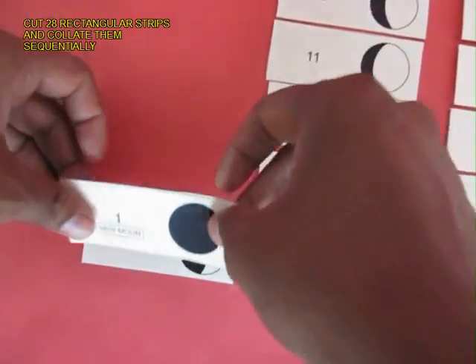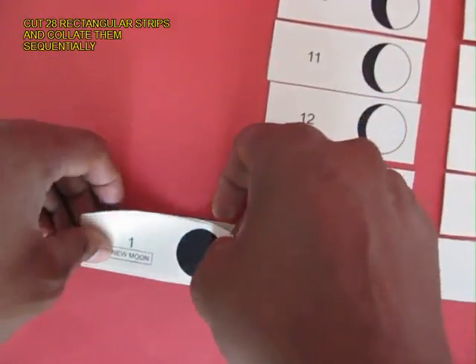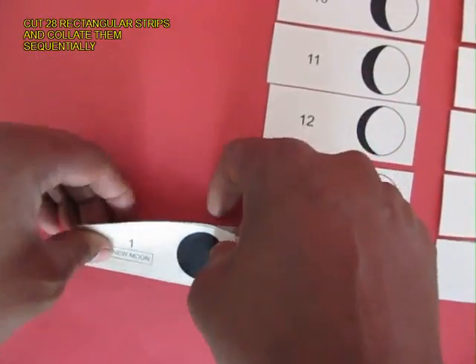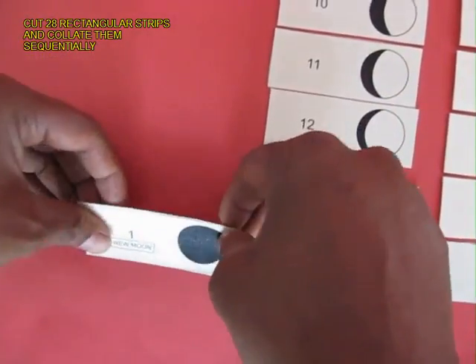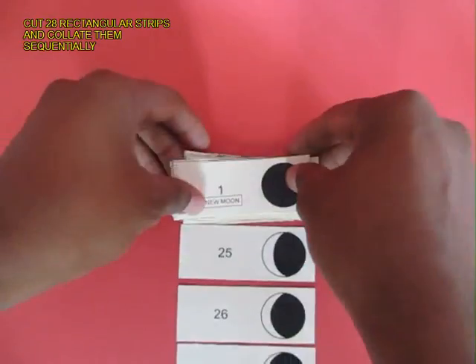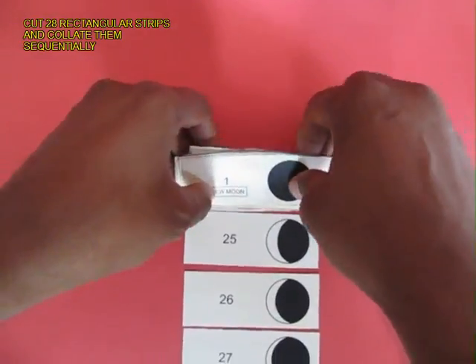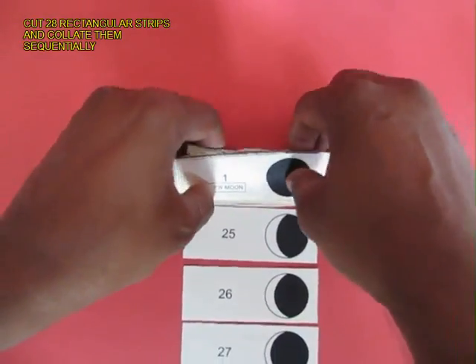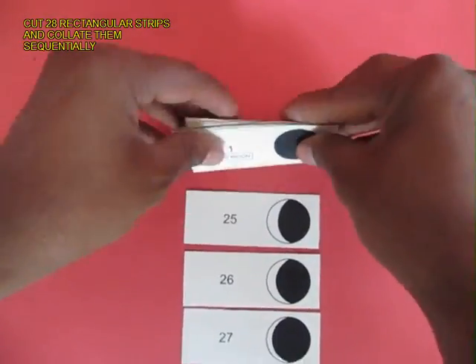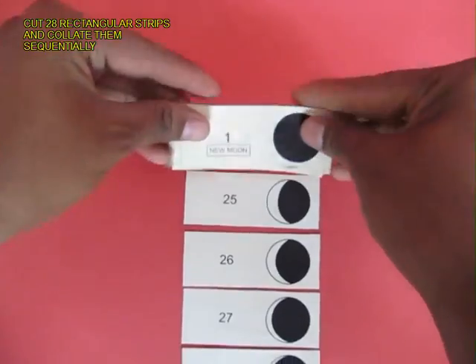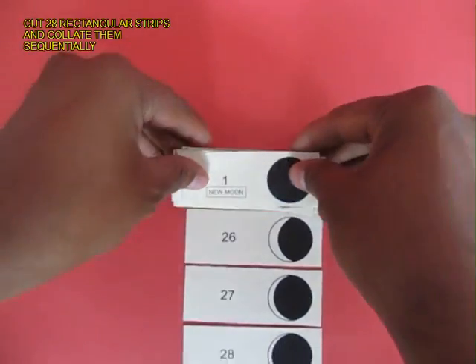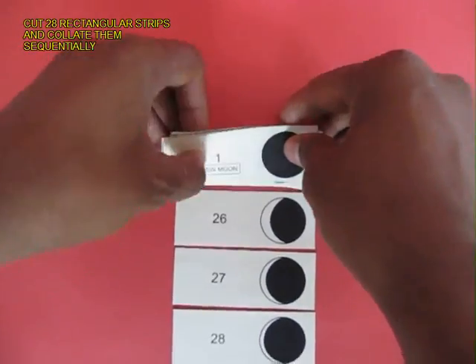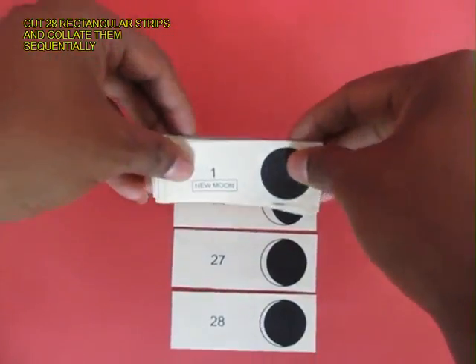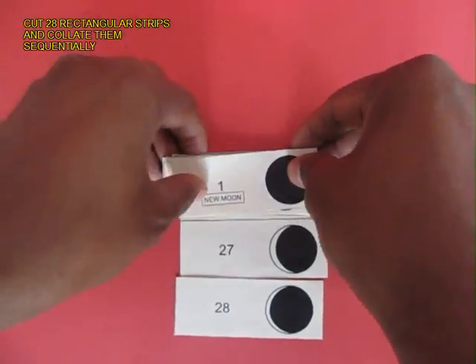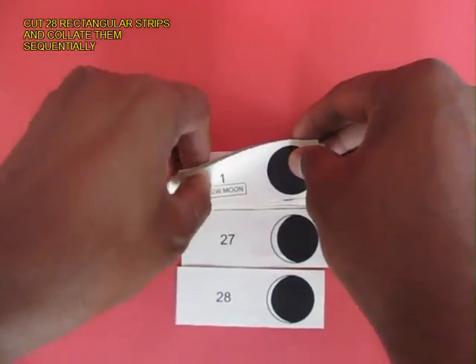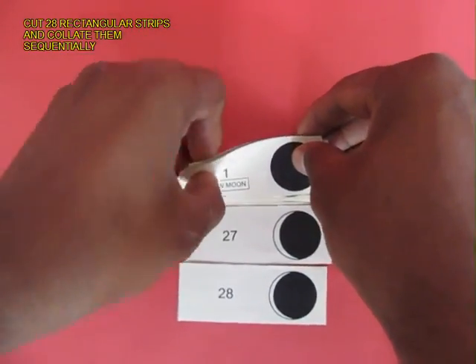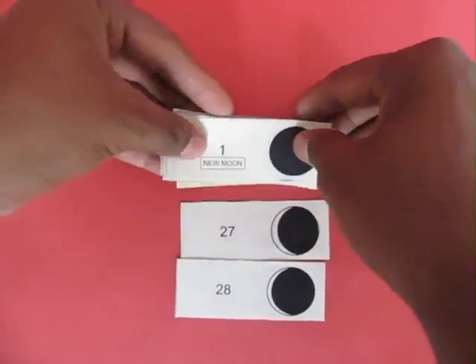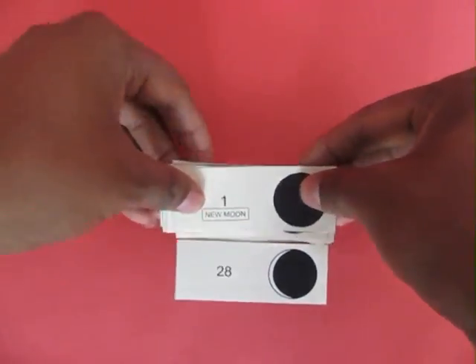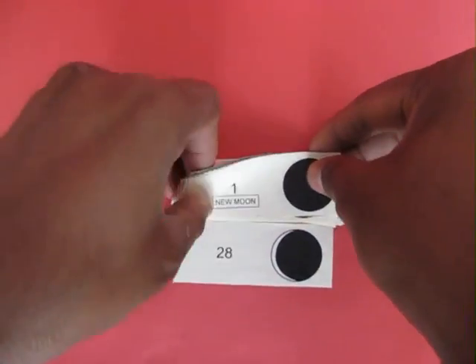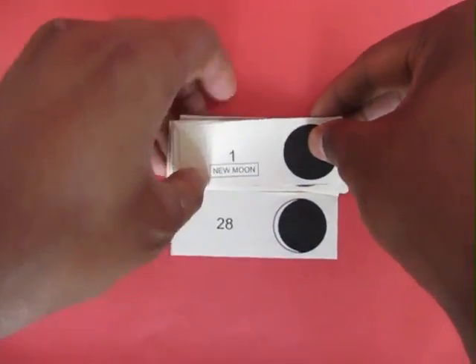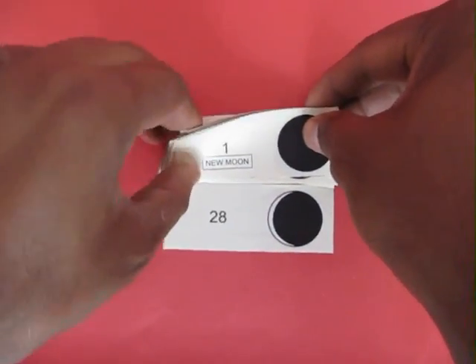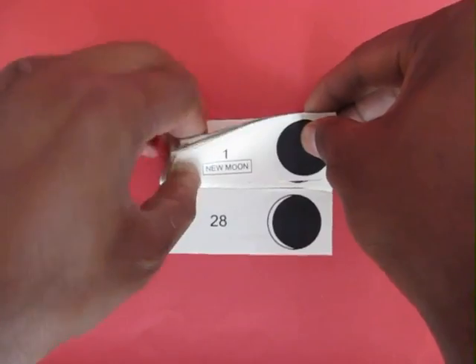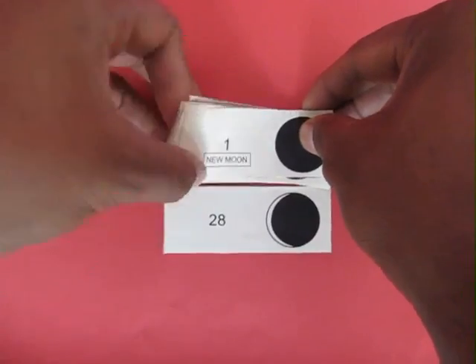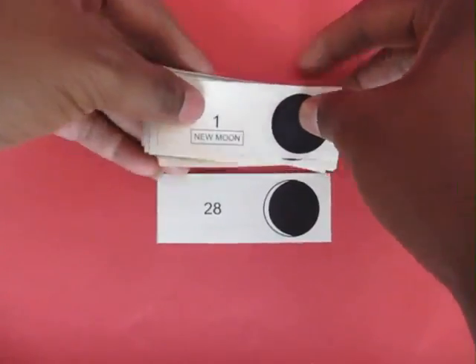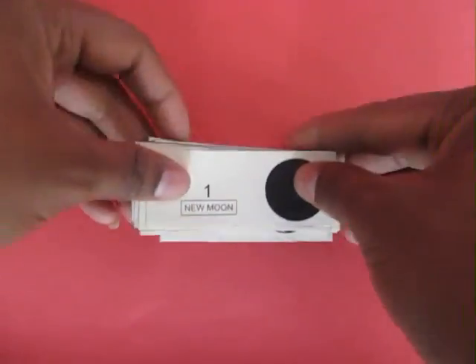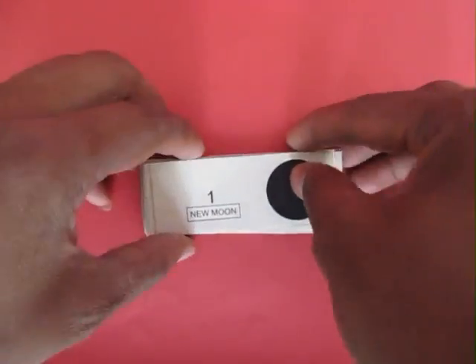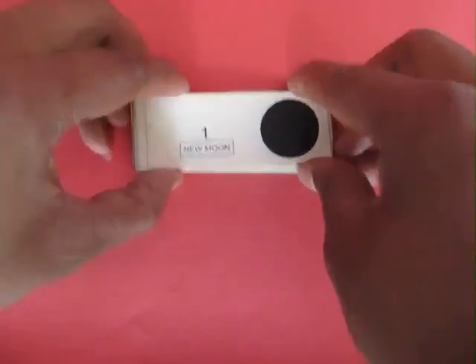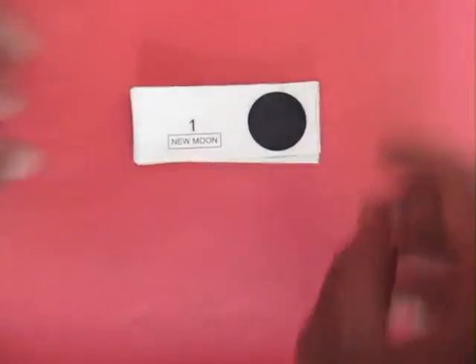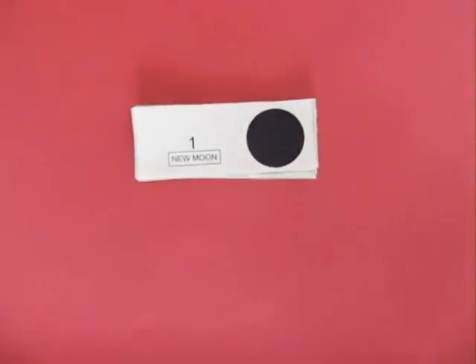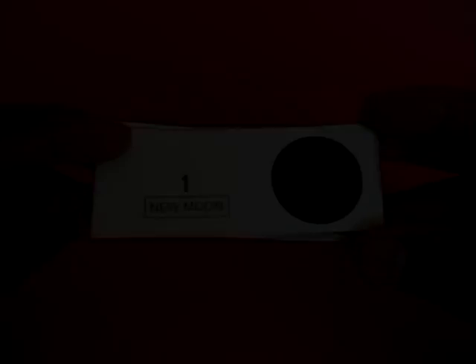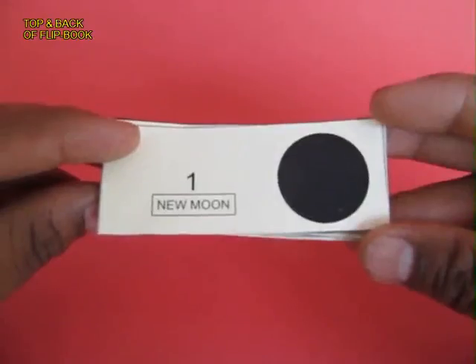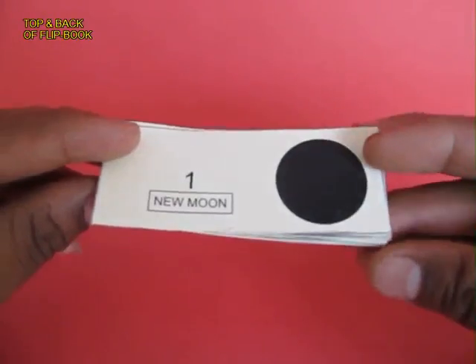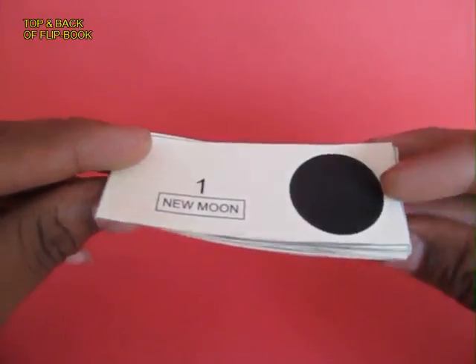From a no moon to a full moon, from a crescent to a gibbous moon. So you don't have to actually wait 28 days to see the entire phase of the moon. You can make a small teaching aid out of it.